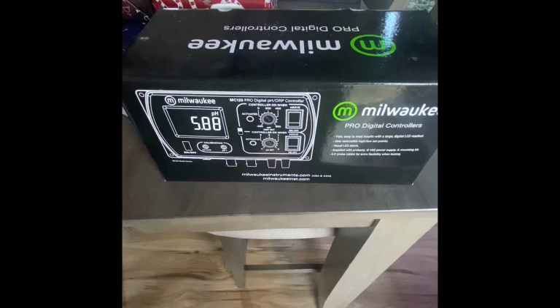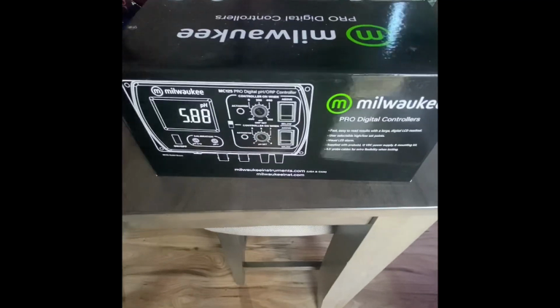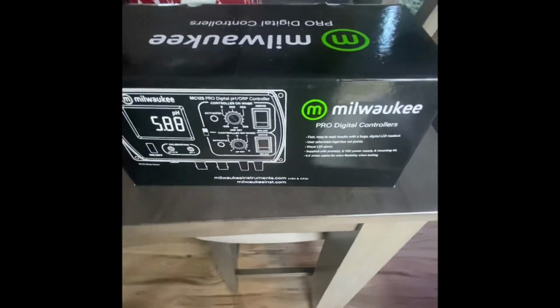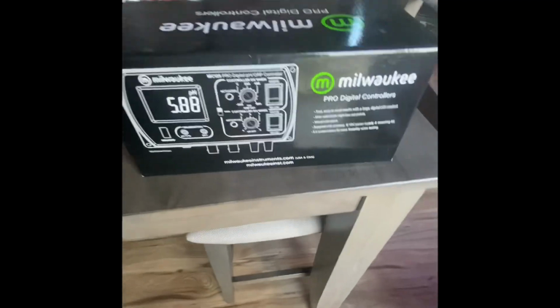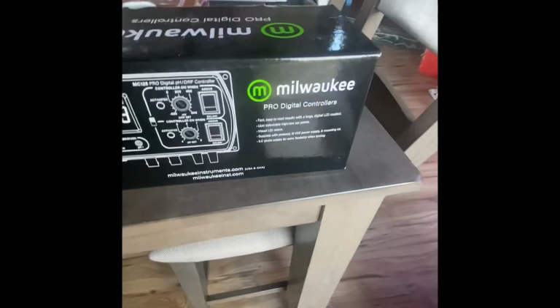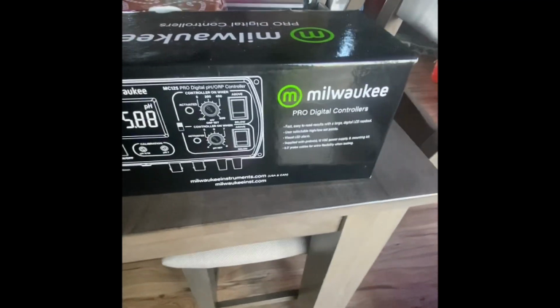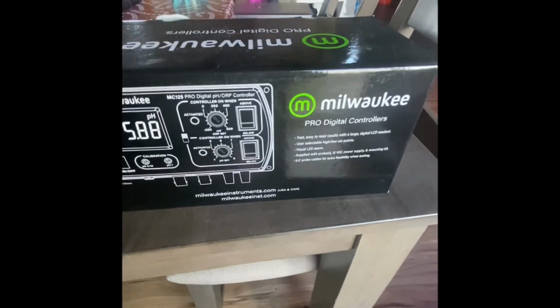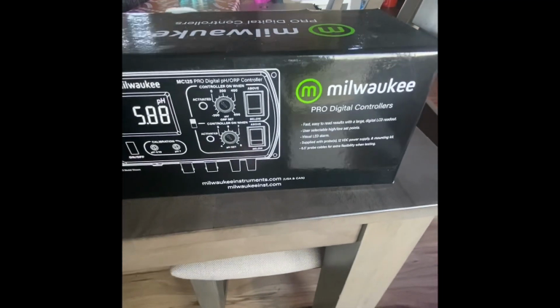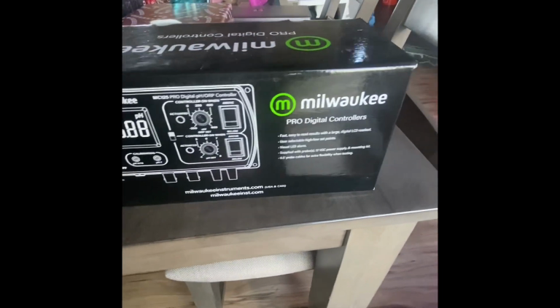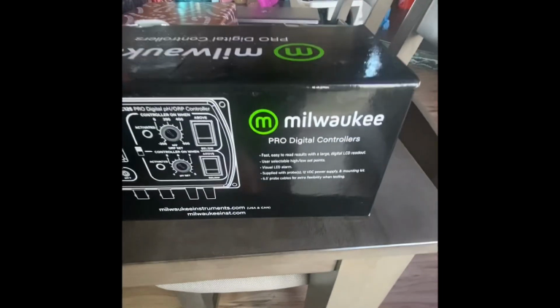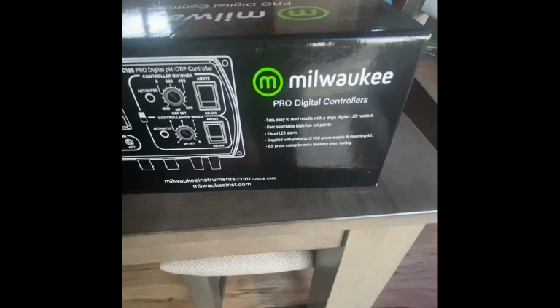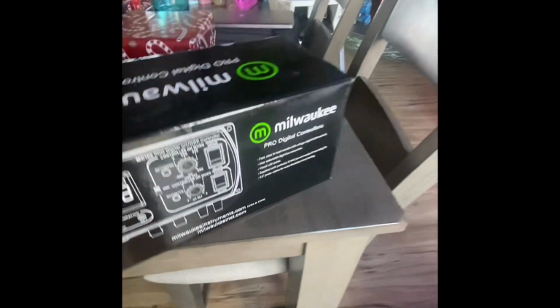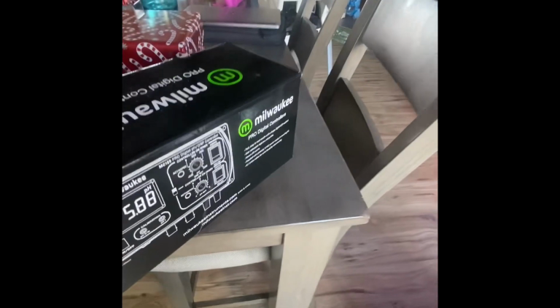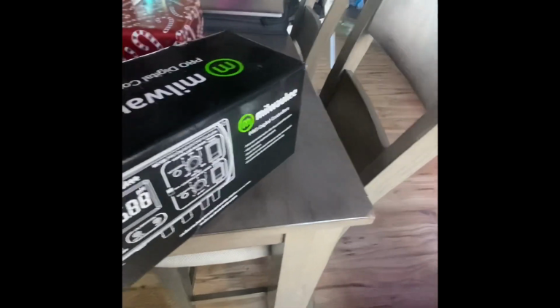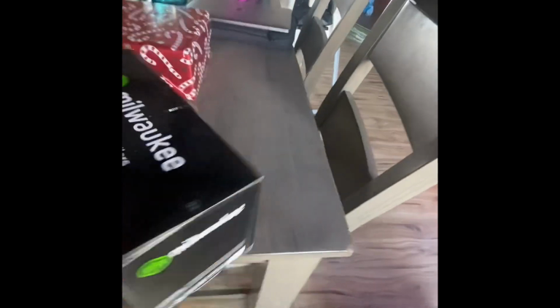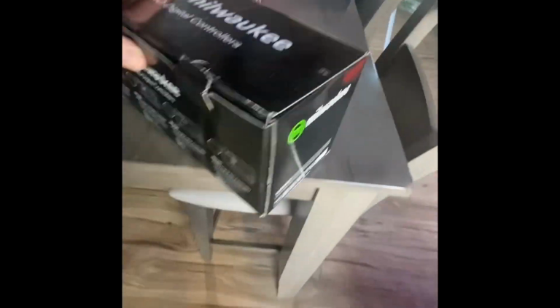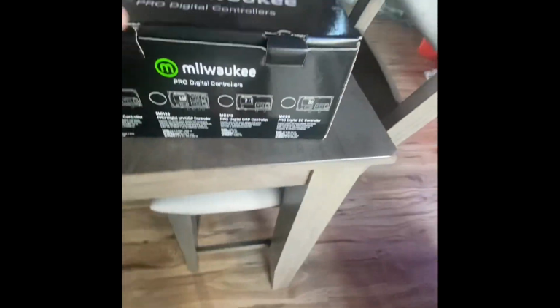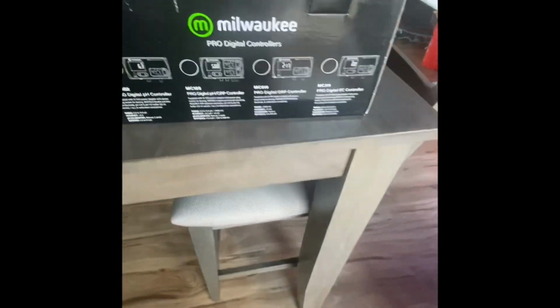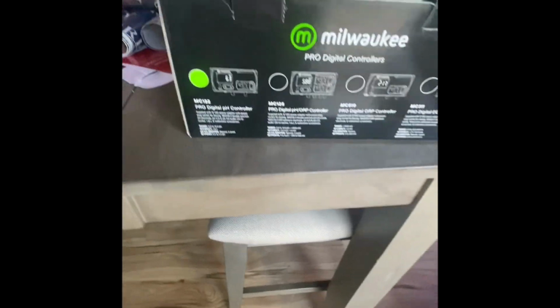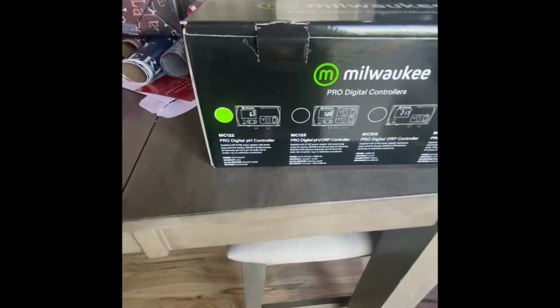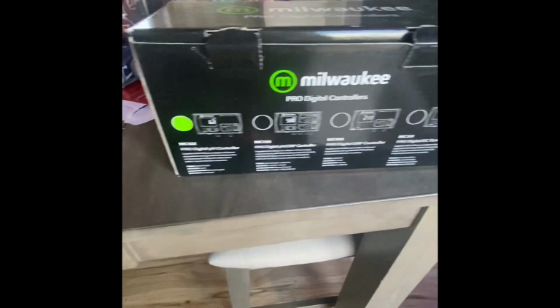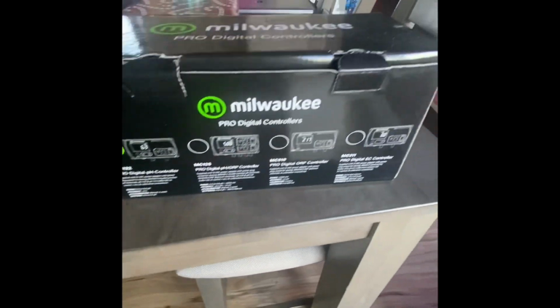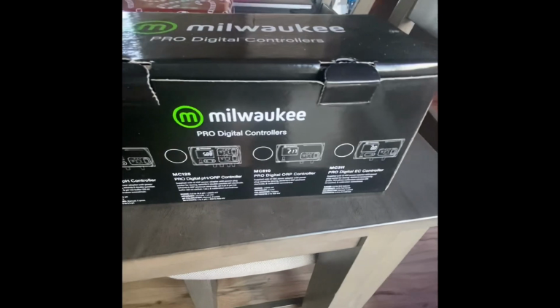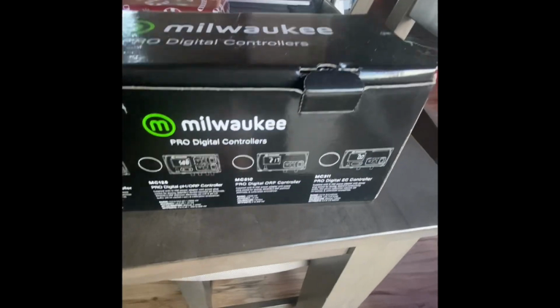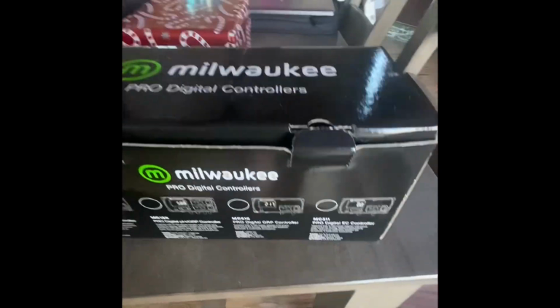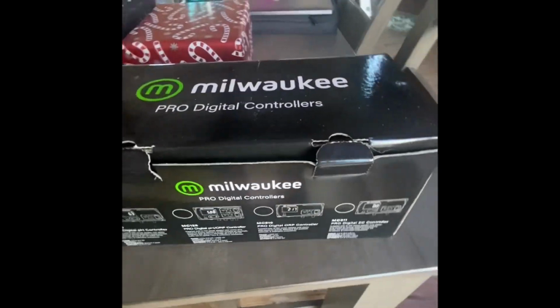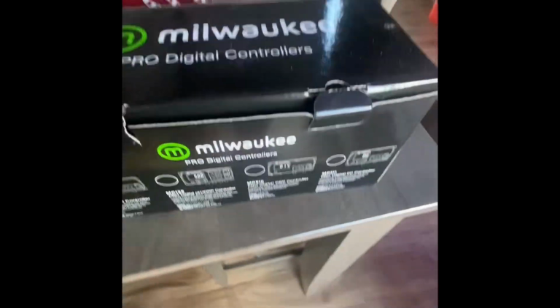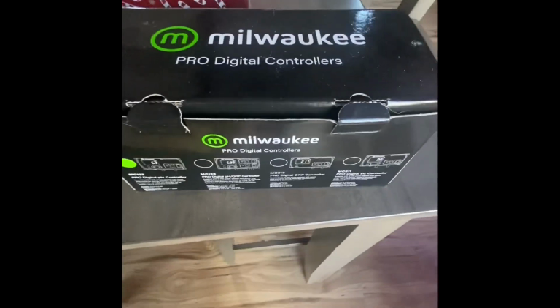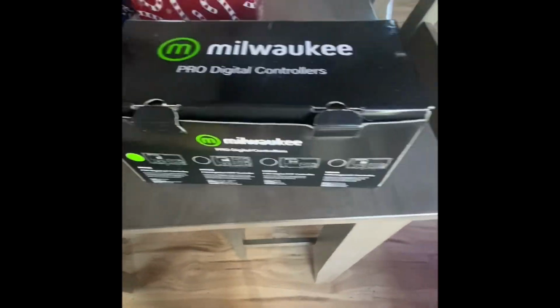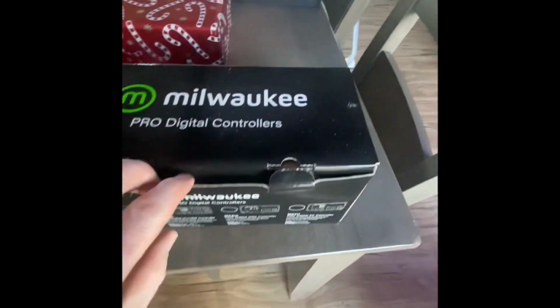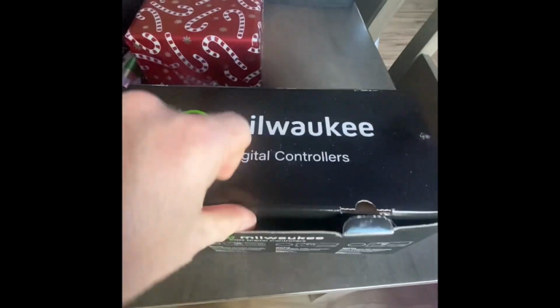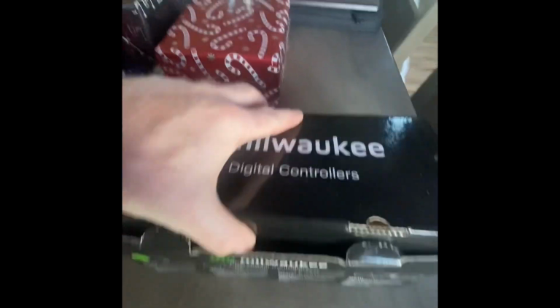Gonna unbox and finally set up this Milwaukee MC-122 Pro Controller, which I purchased probably about a month ago and I just haven't had the time. So let's take a look at what's inside.